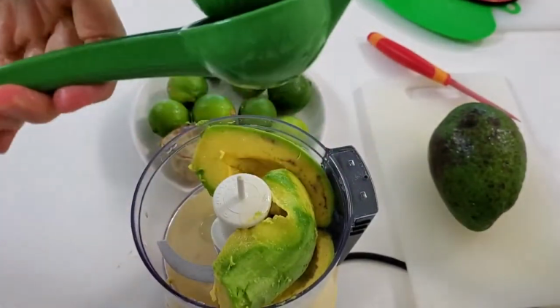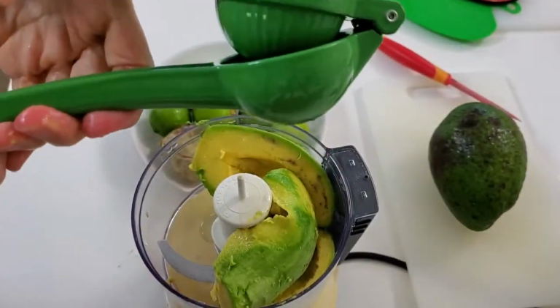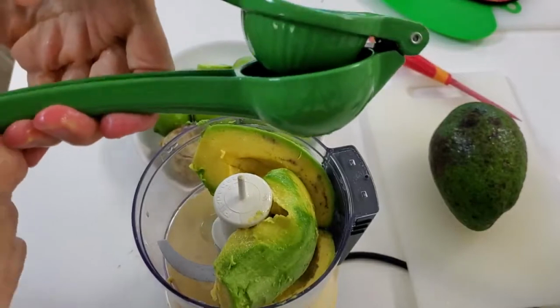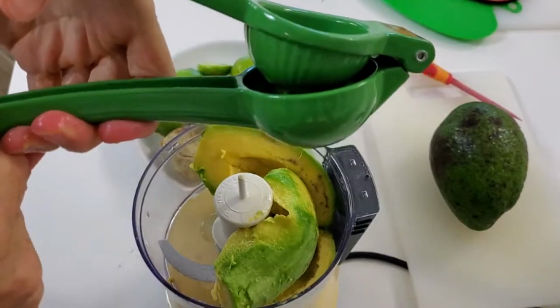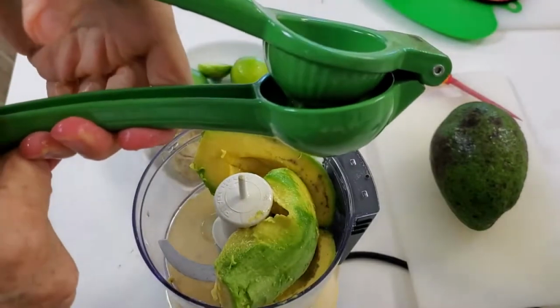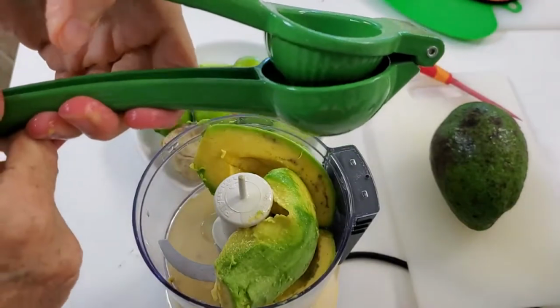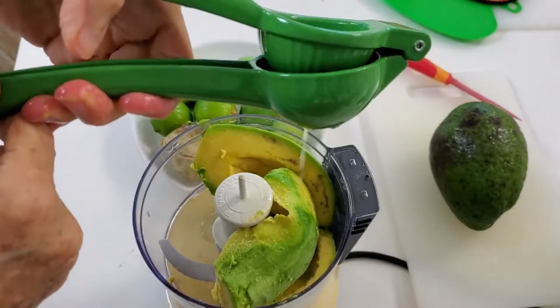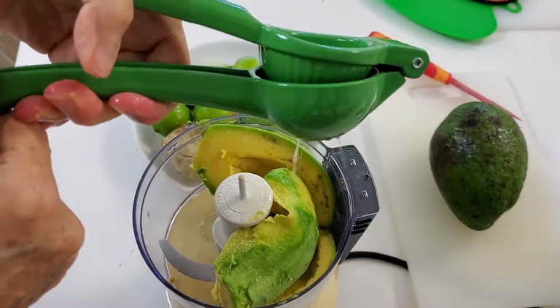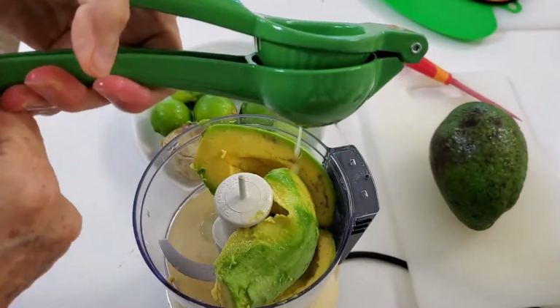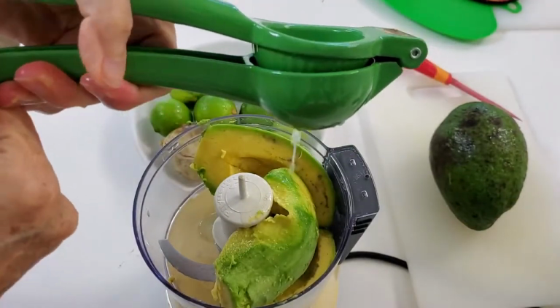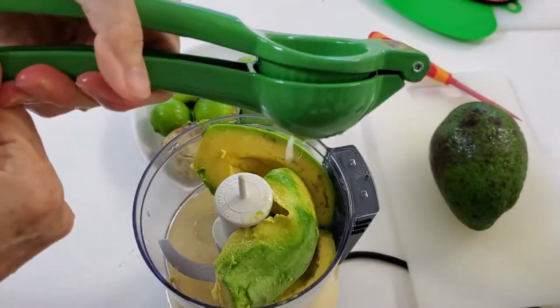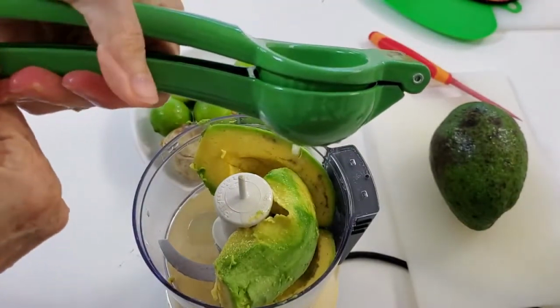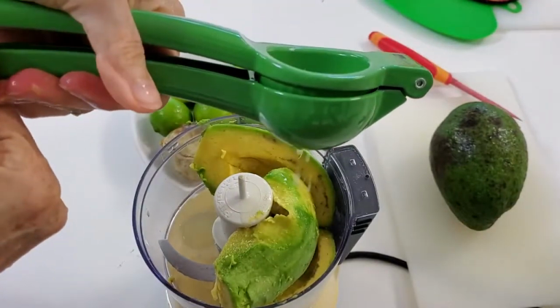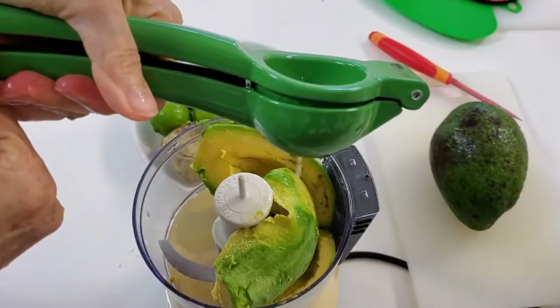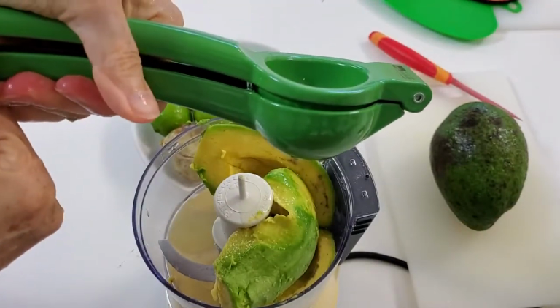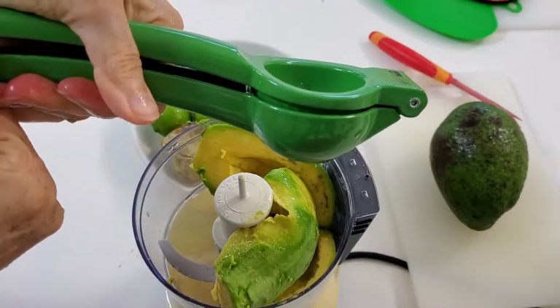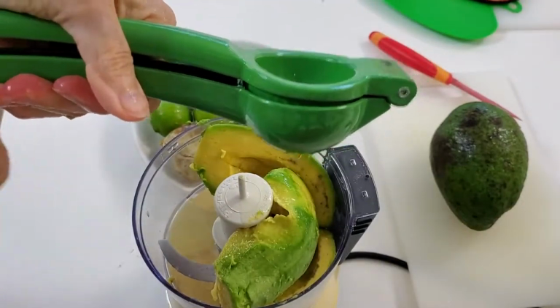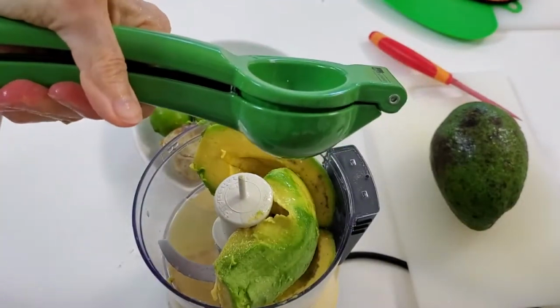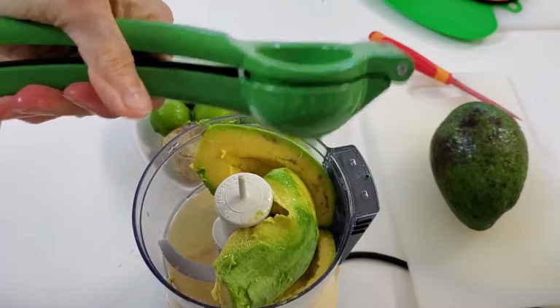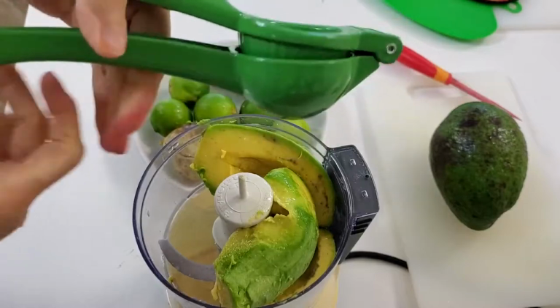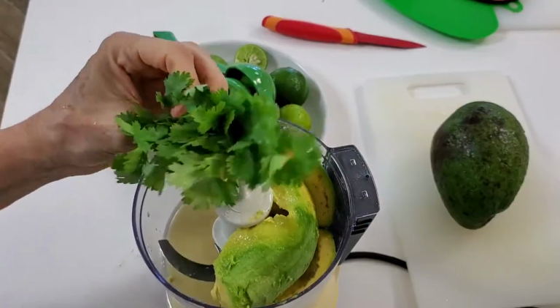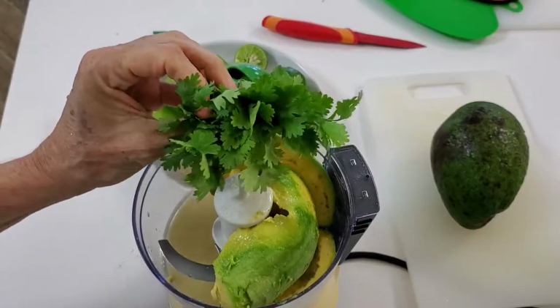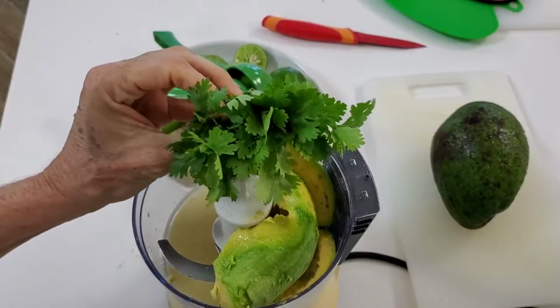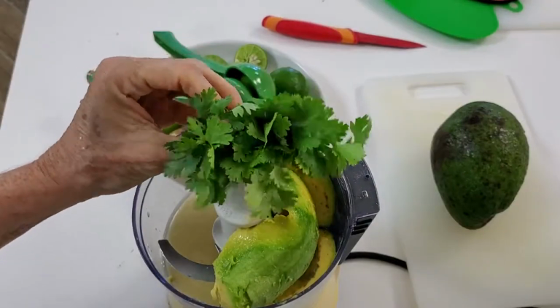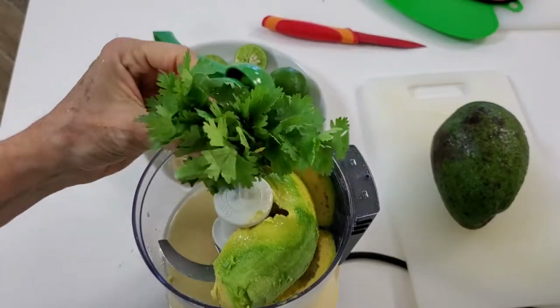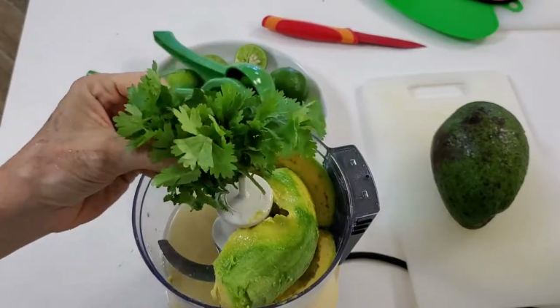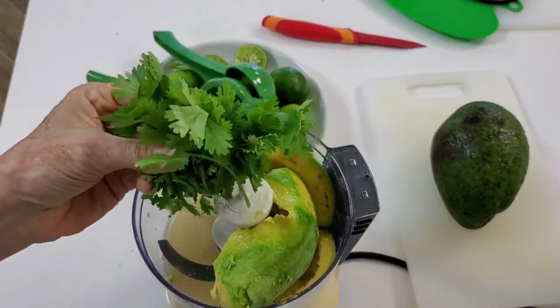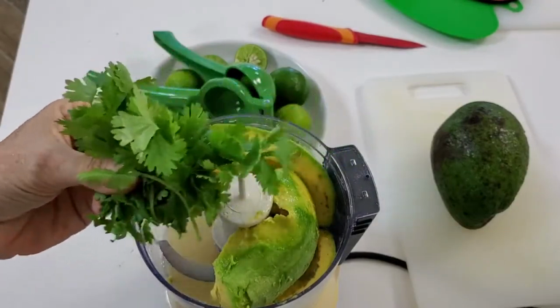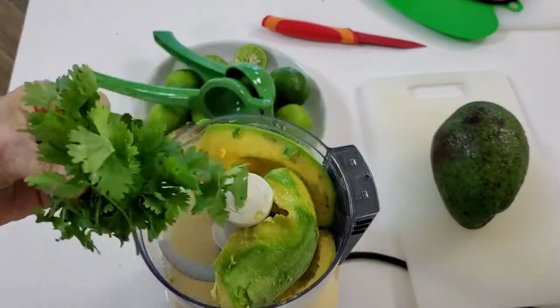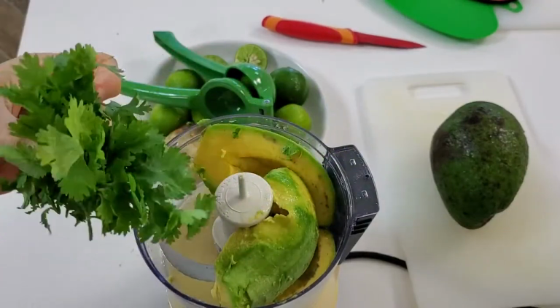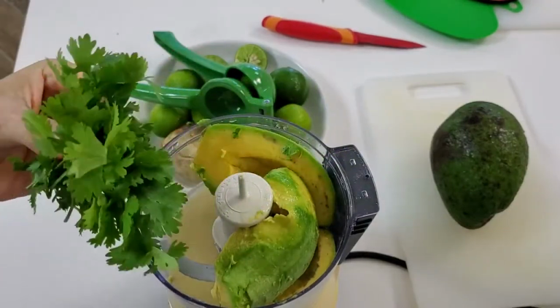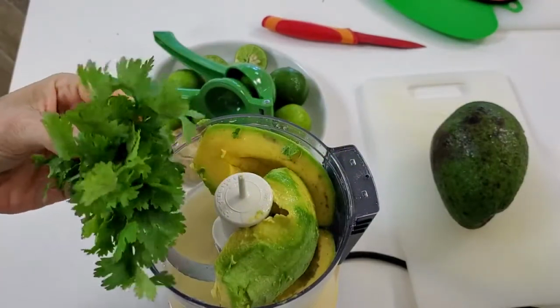I'd rather use key limes because they're the ones that are native from where I live here in the Caribbean. Add the juice with a juicer.